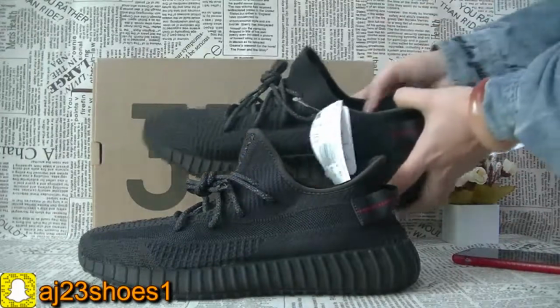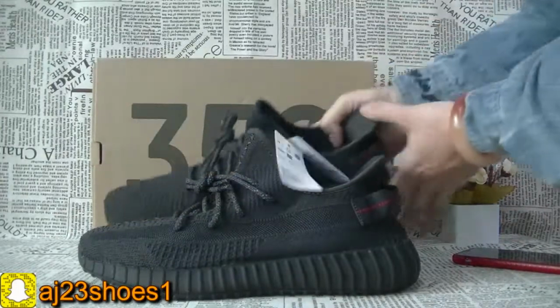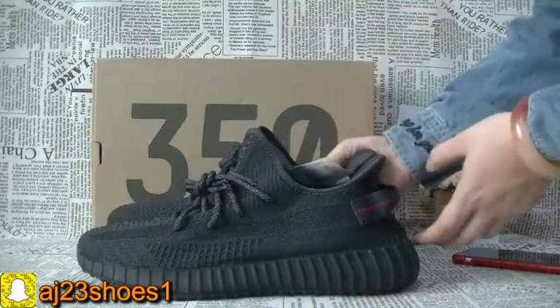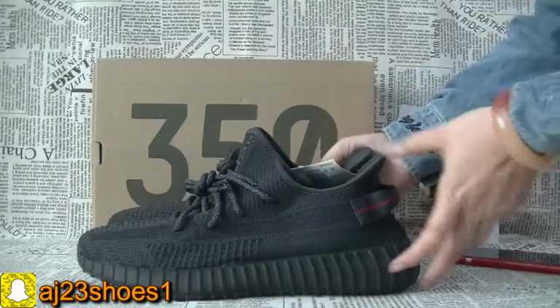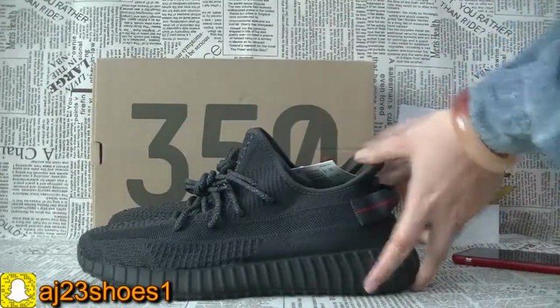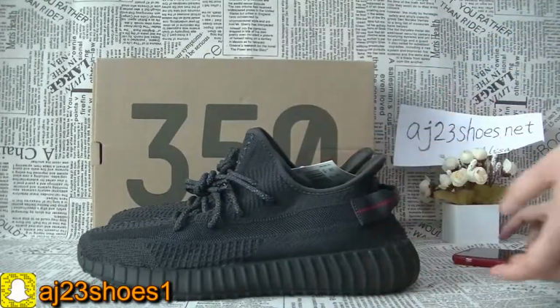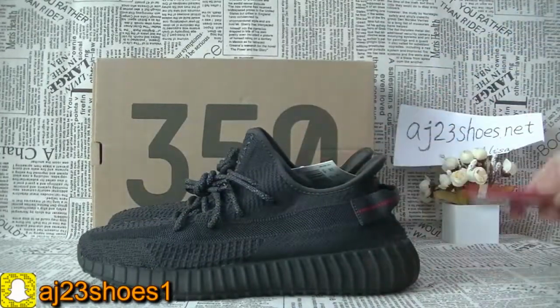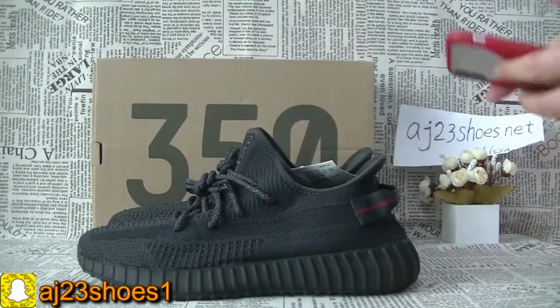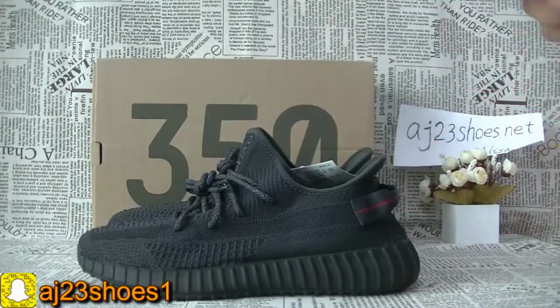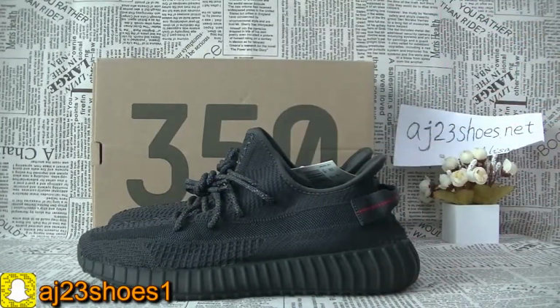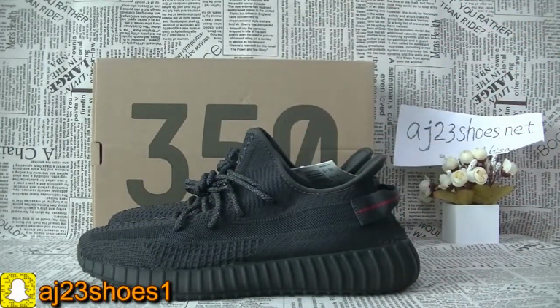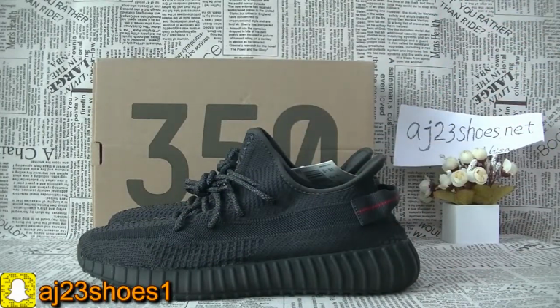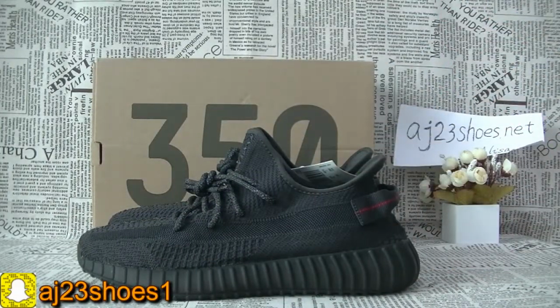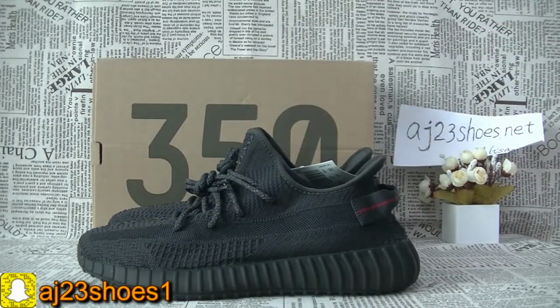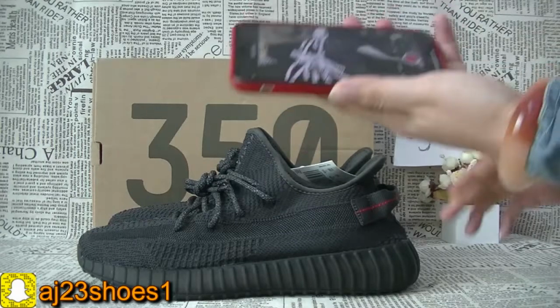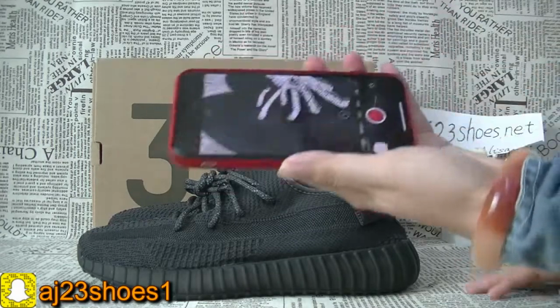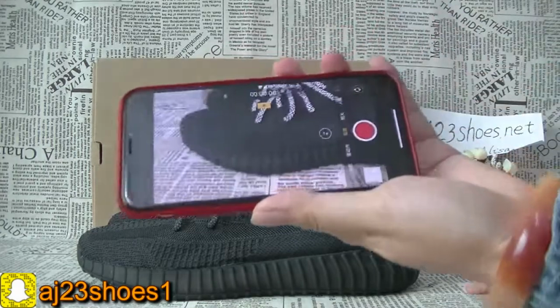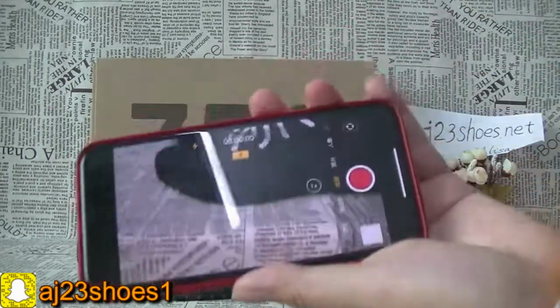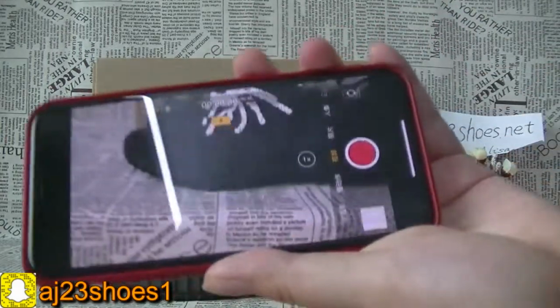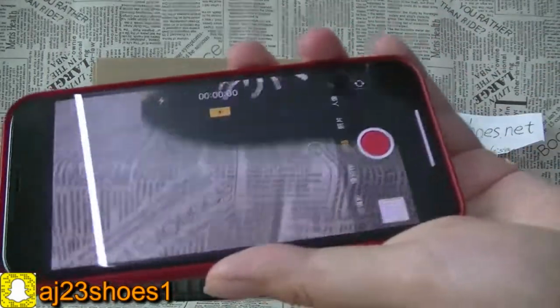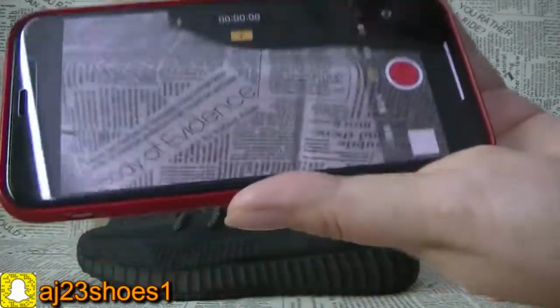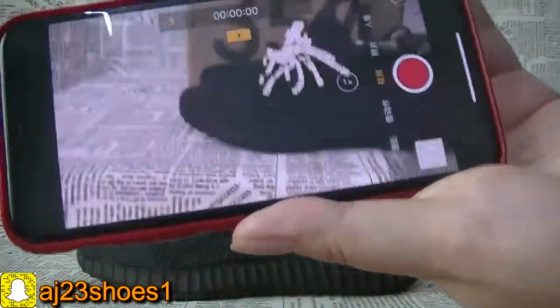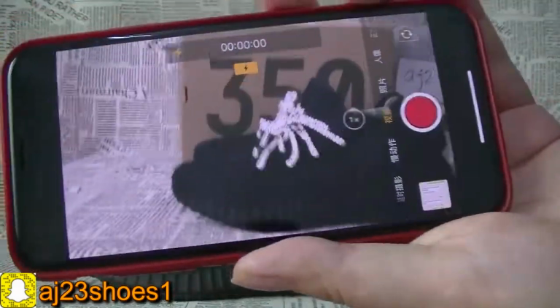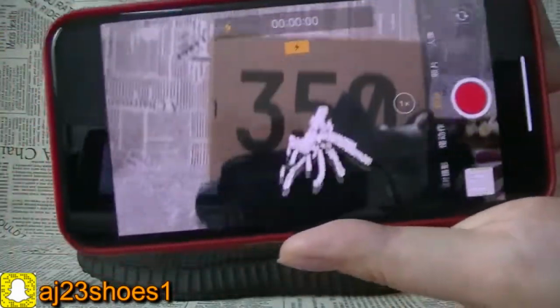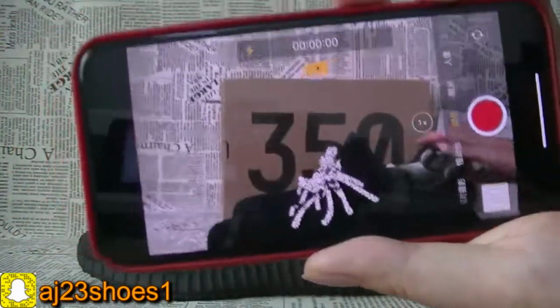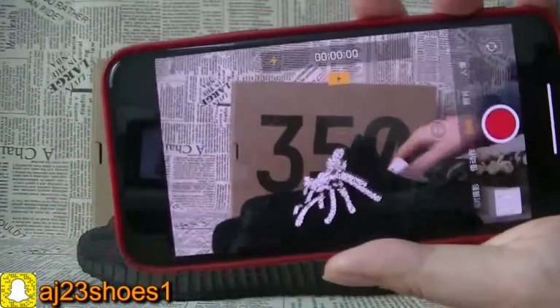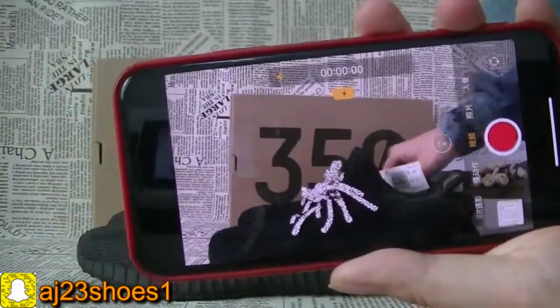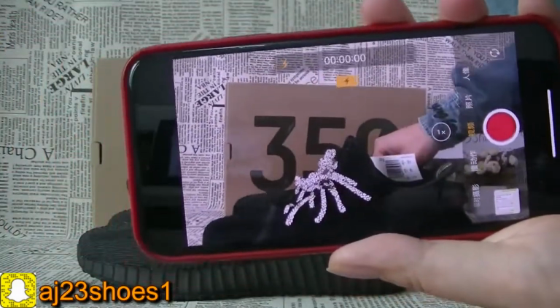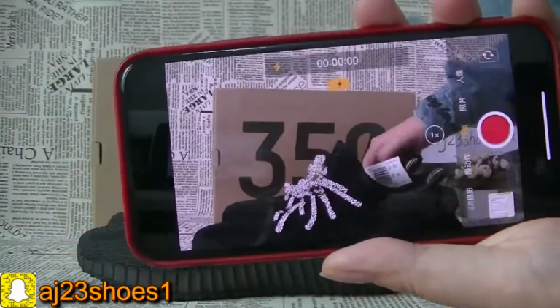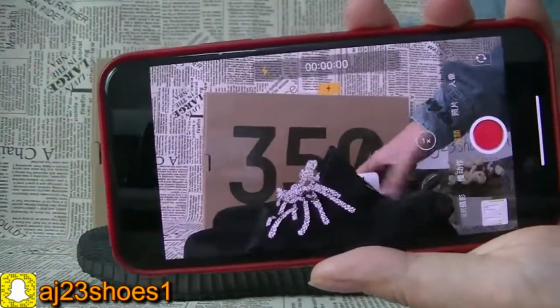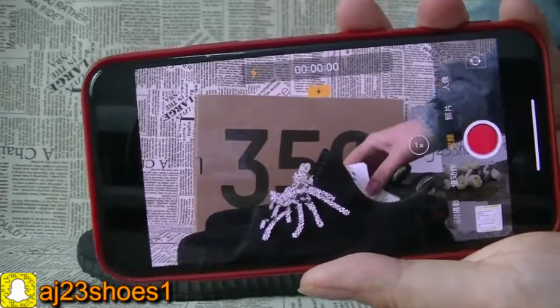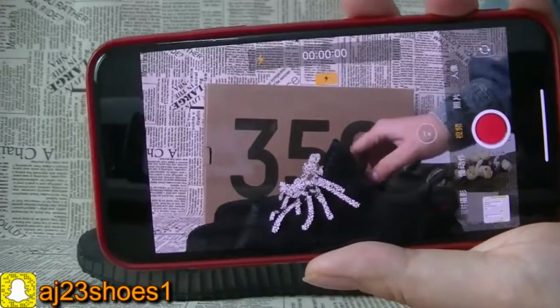Now we can have a look at this reflective. You can check the shoe laces part.